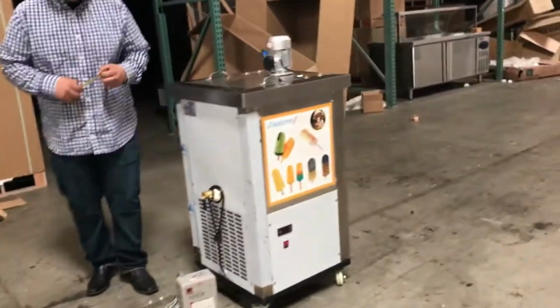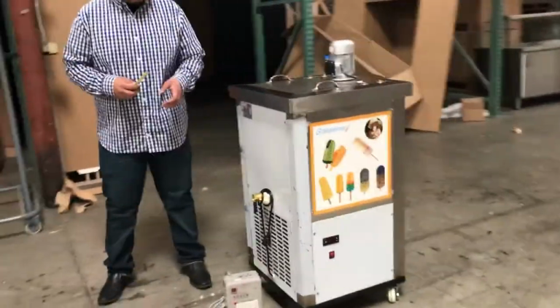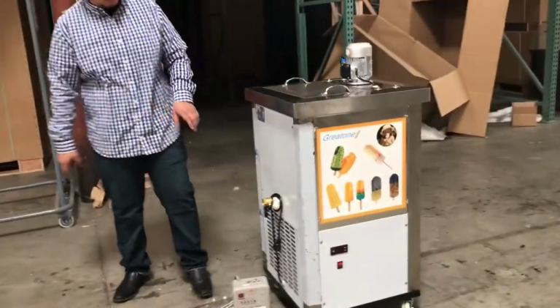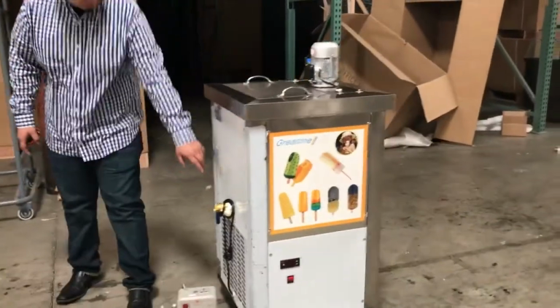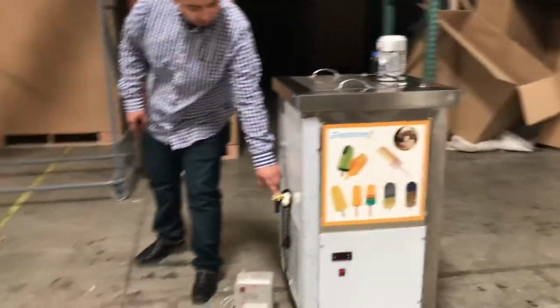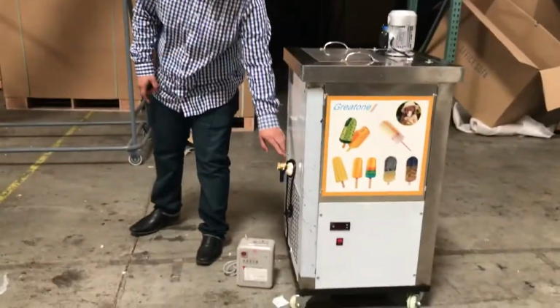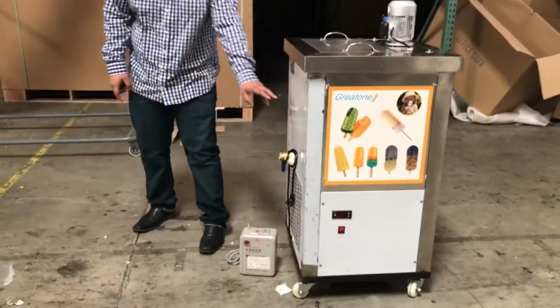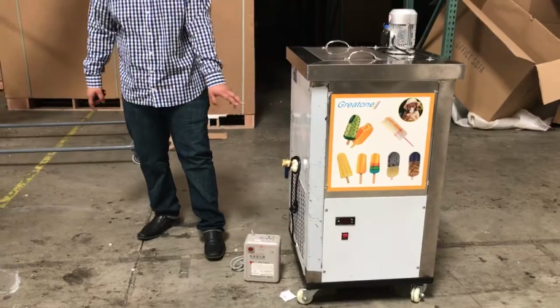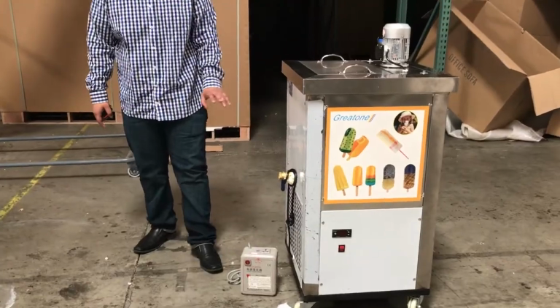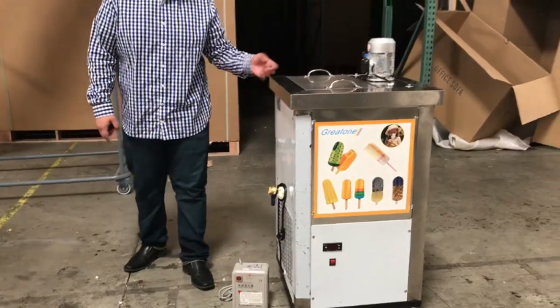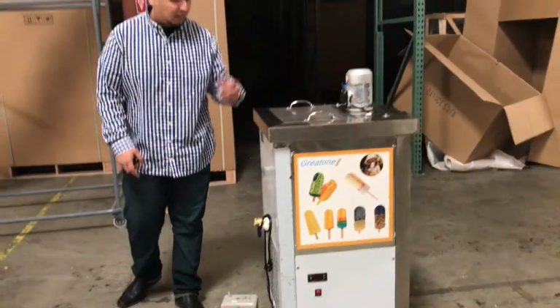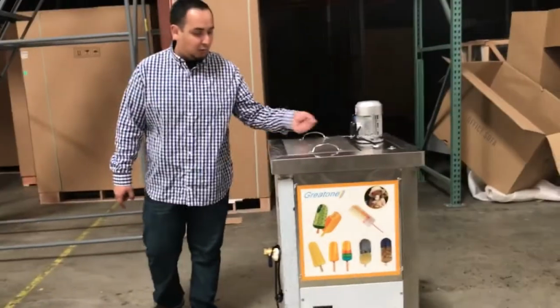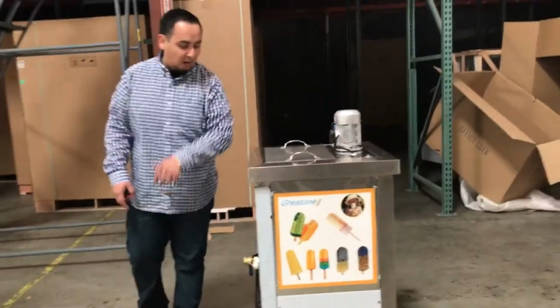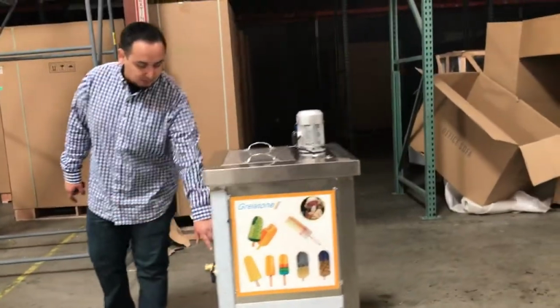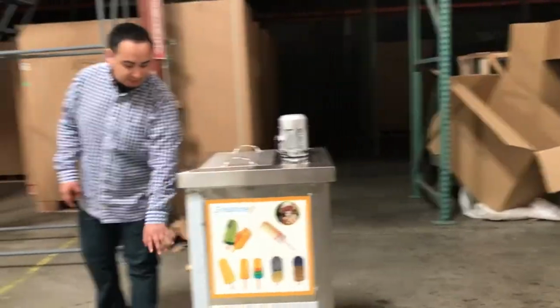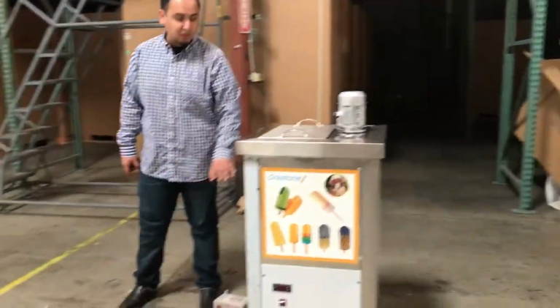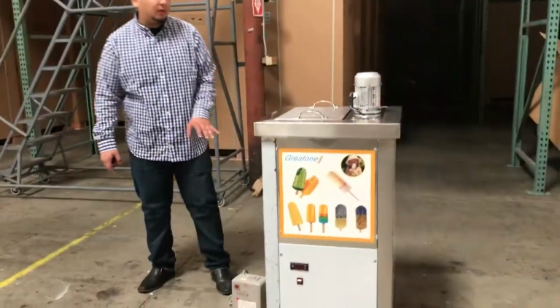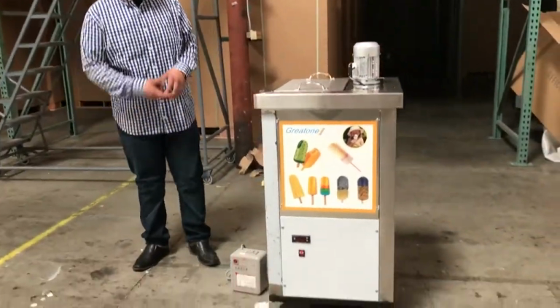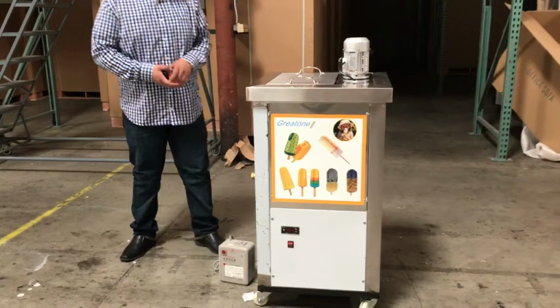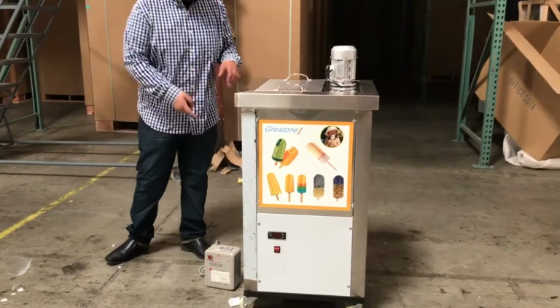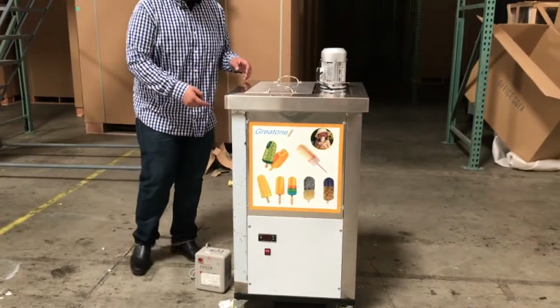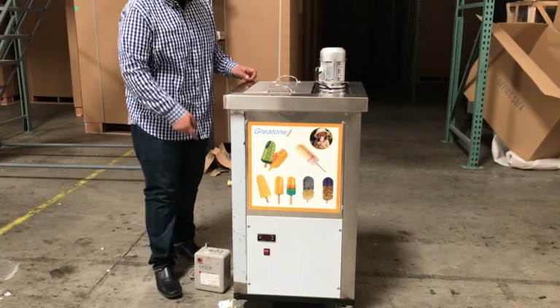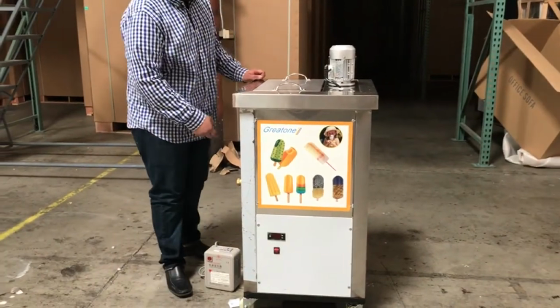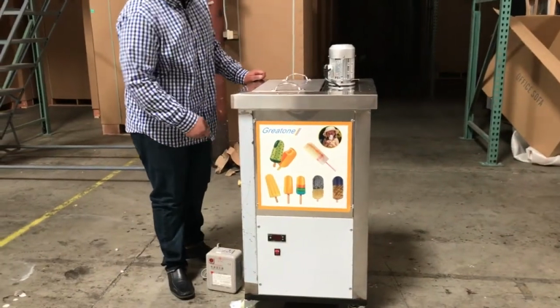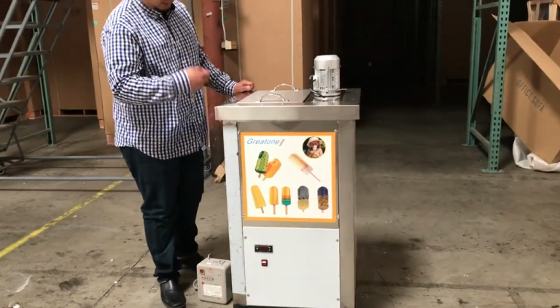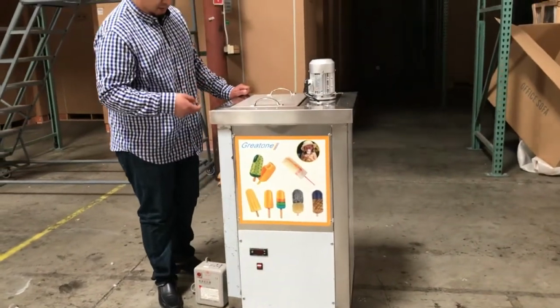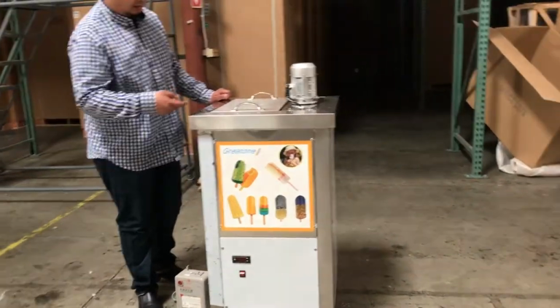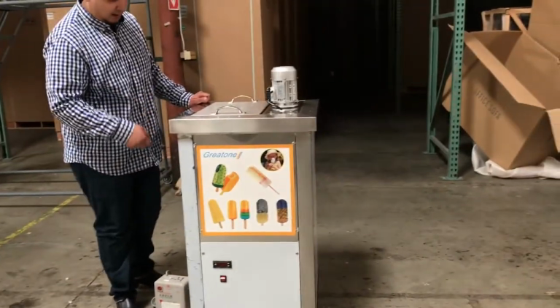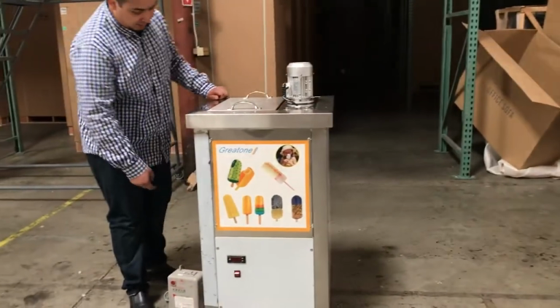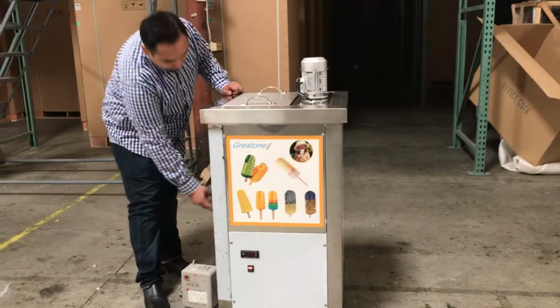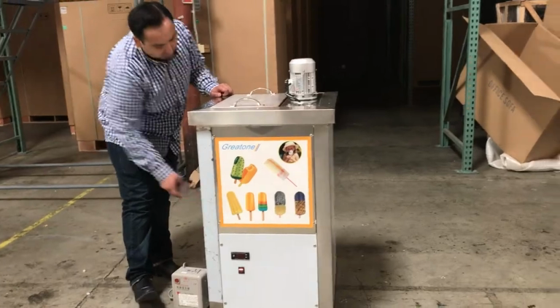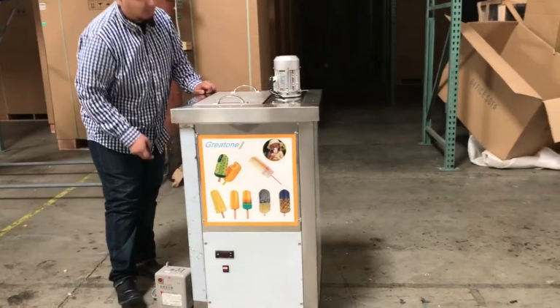It comes with a drain here for the fluid inside, so you don't have to be scooping it out. You just drain it through here.